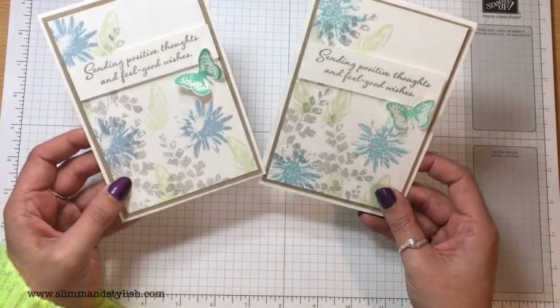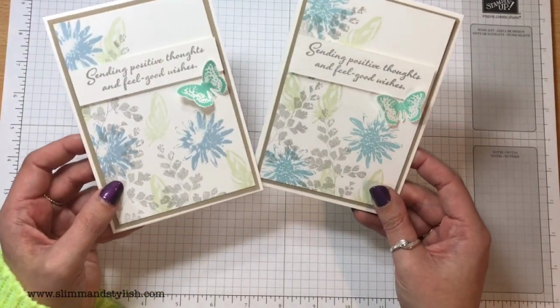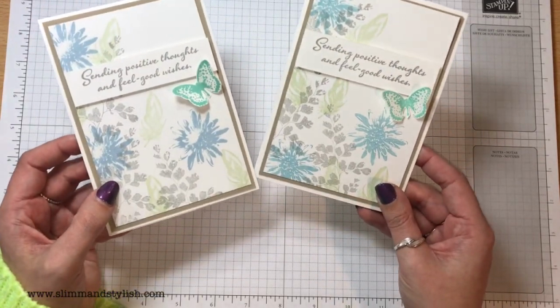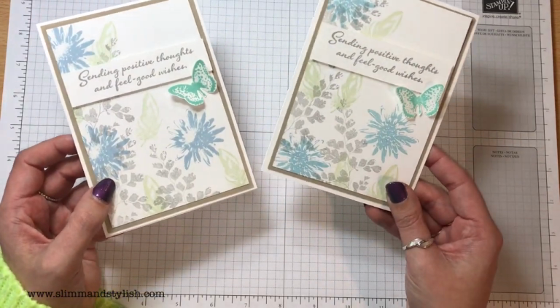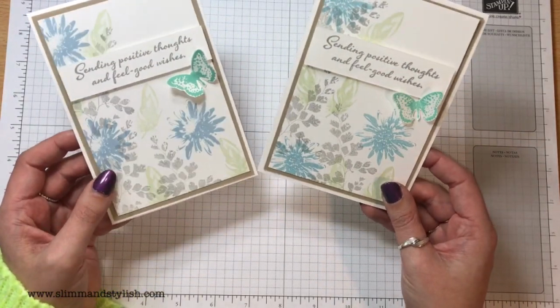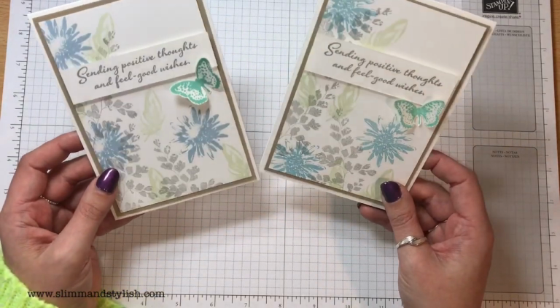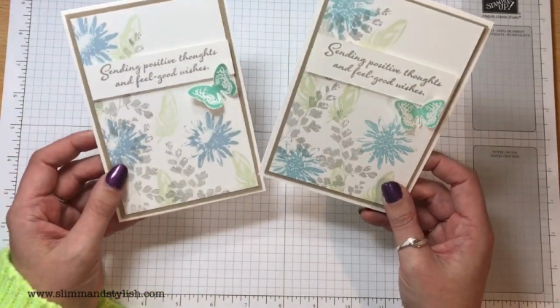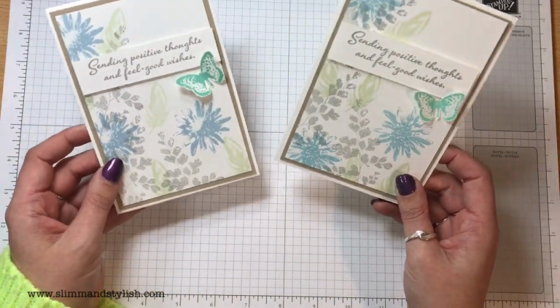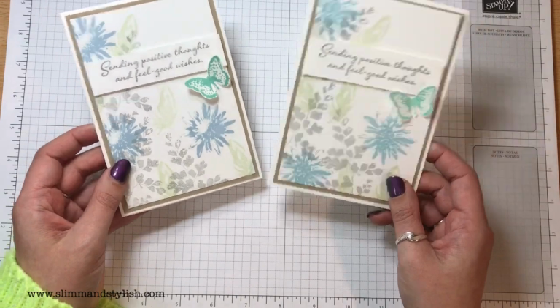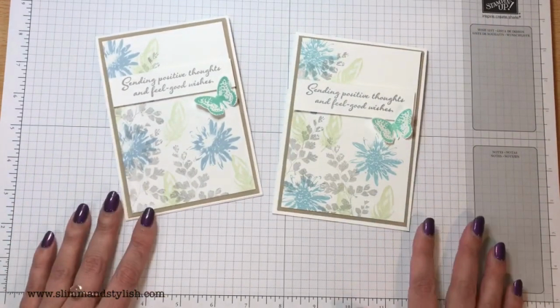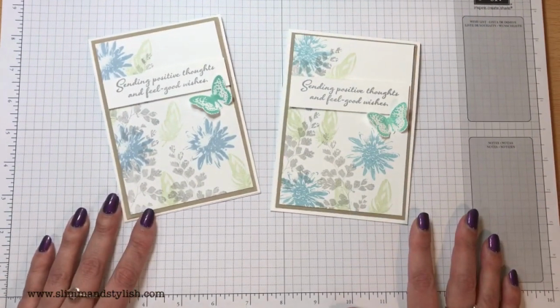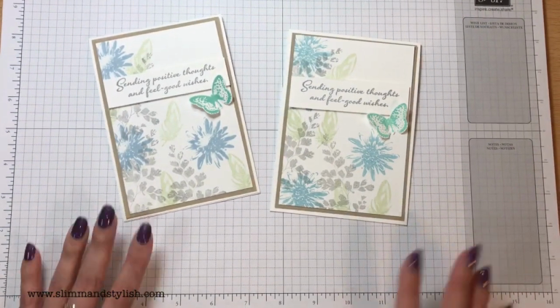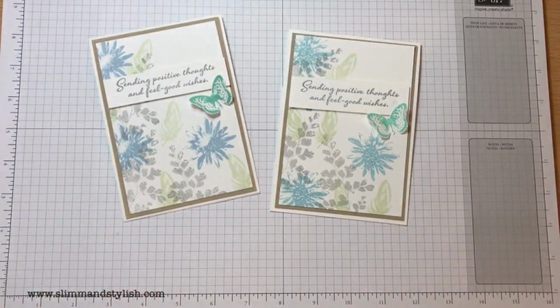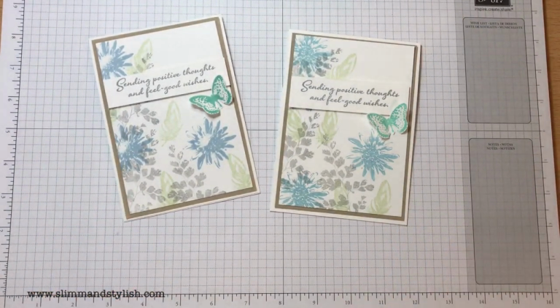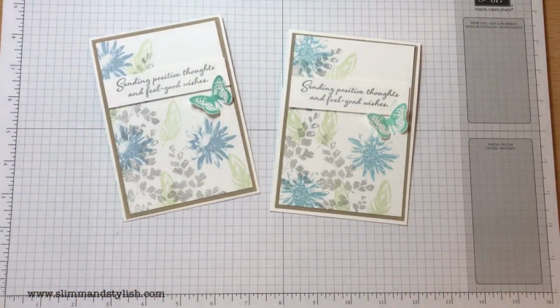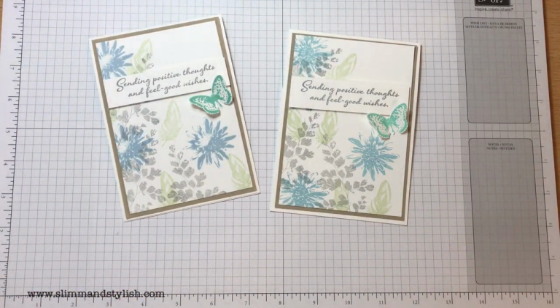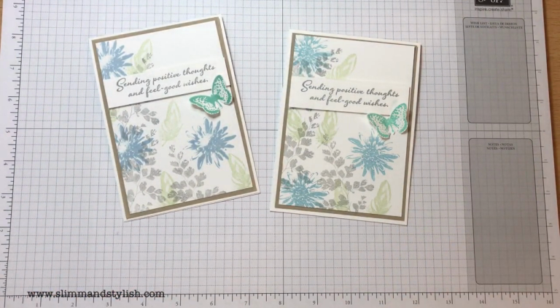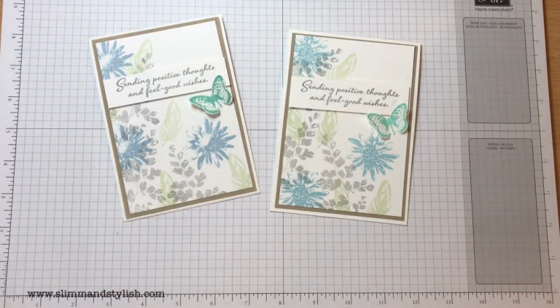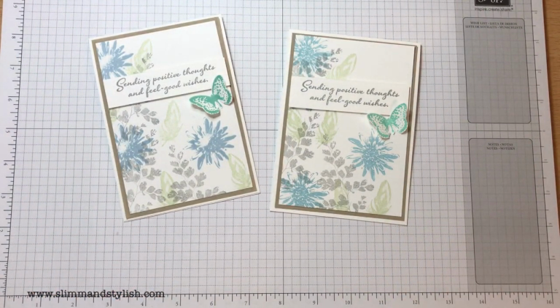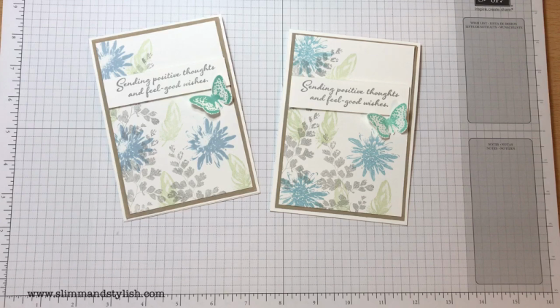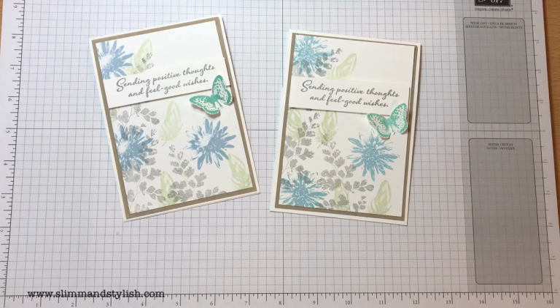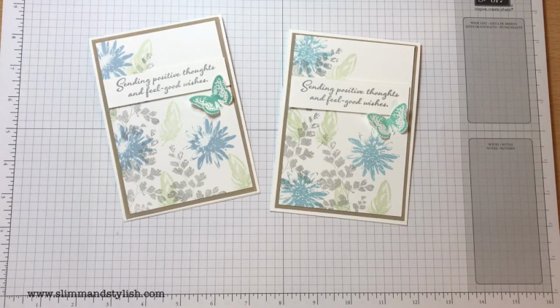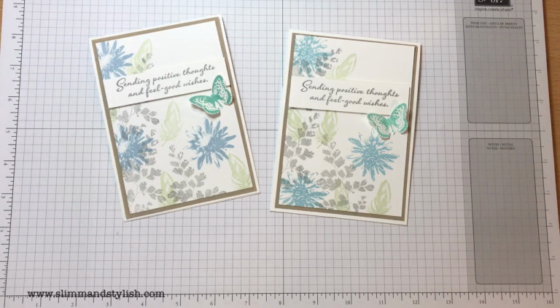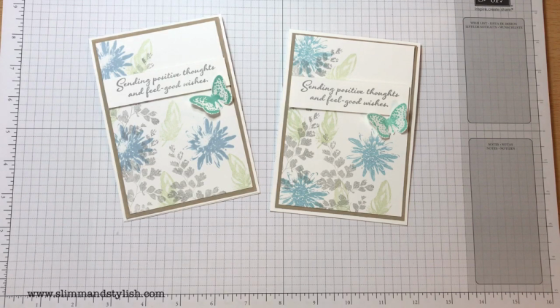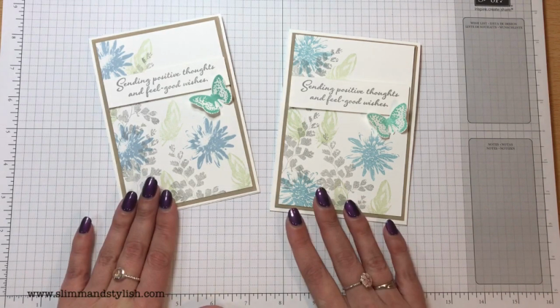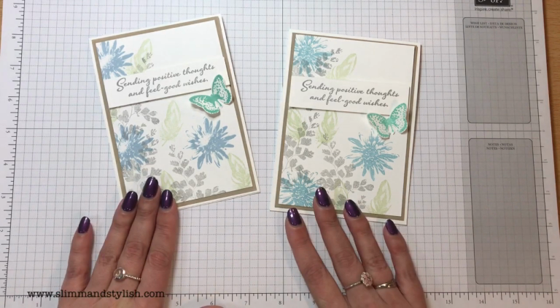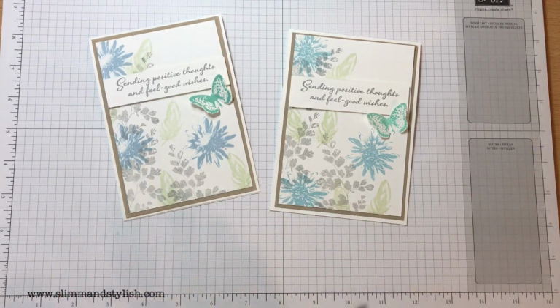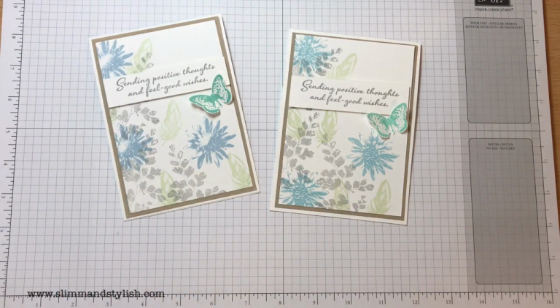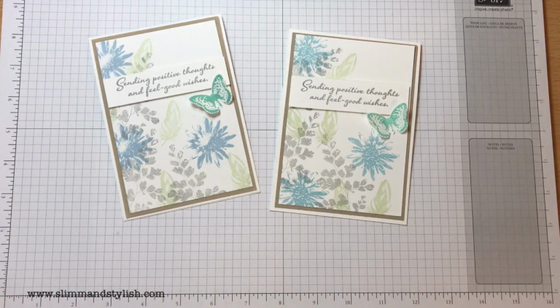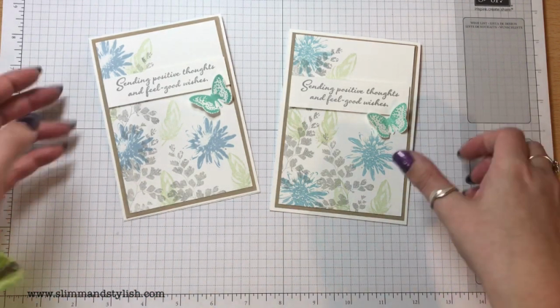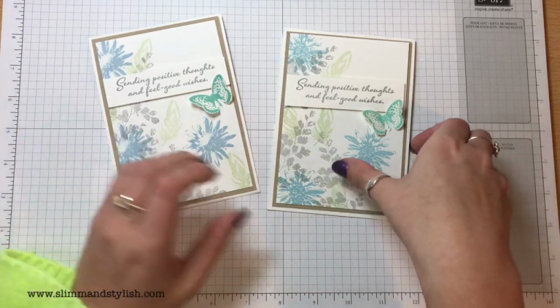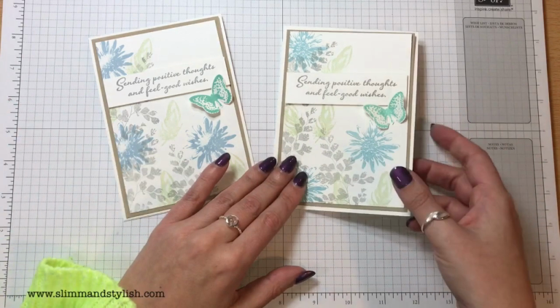And that's the card. Like I said, it's not a Slim and Stylish card — it's not a Helen card, it's not a card I usually make. There's no blends, no bright colours, no blacks and ribbons and things. But I love it. Totally different to me, but it's one of my favourite cards I've made.